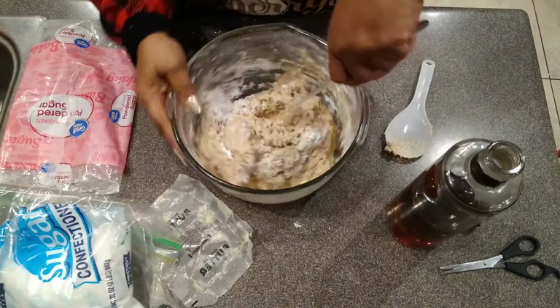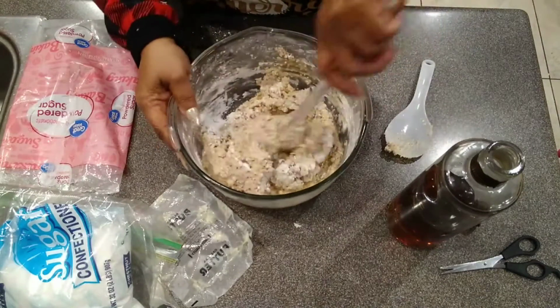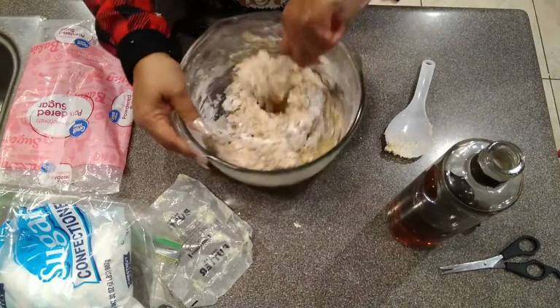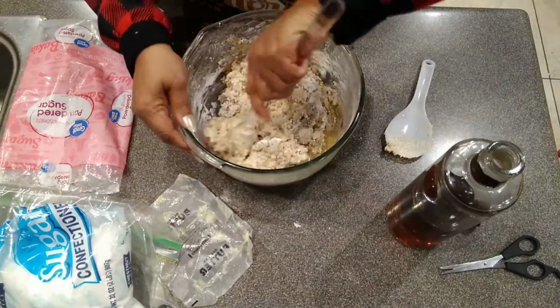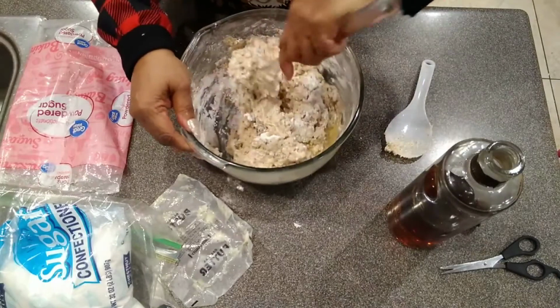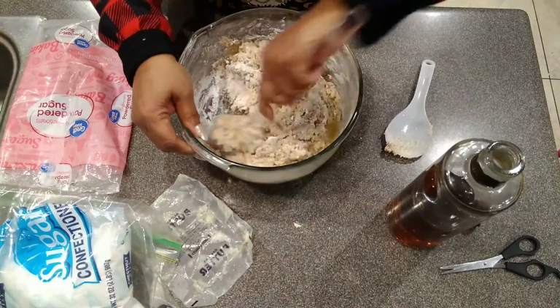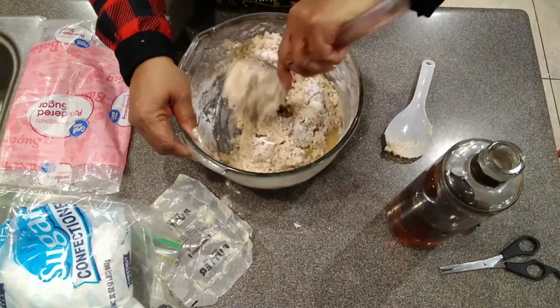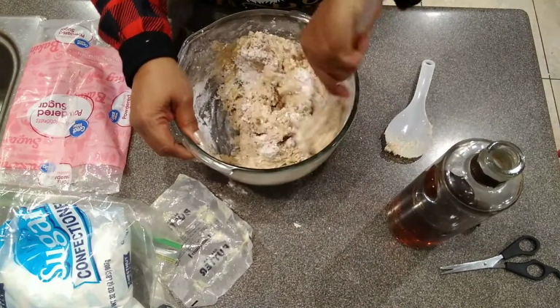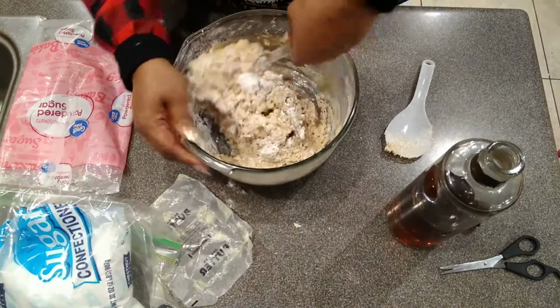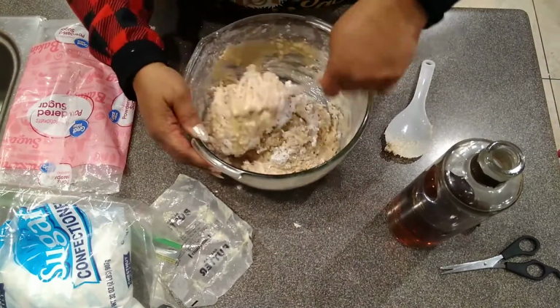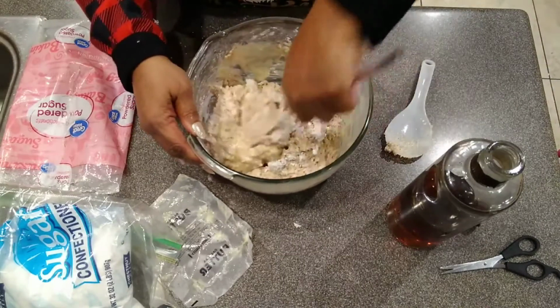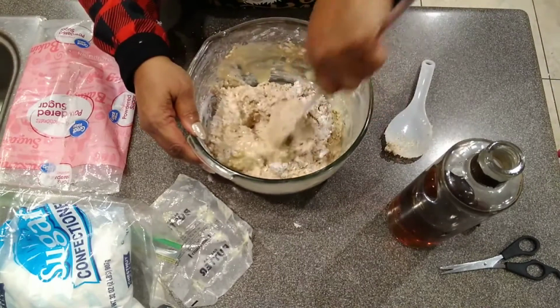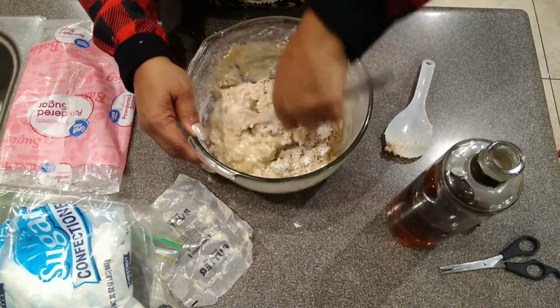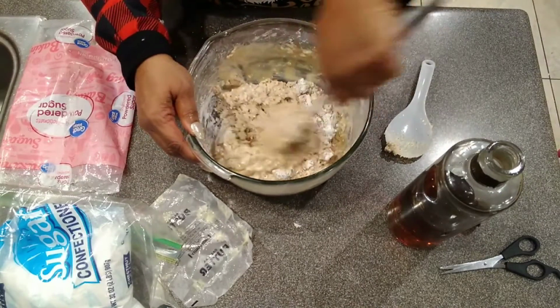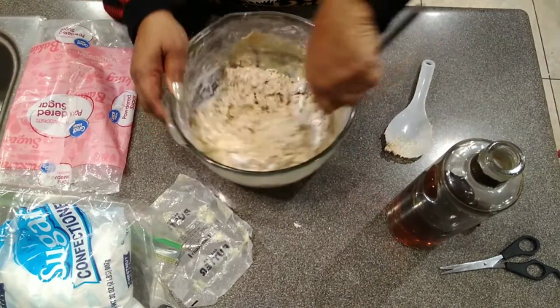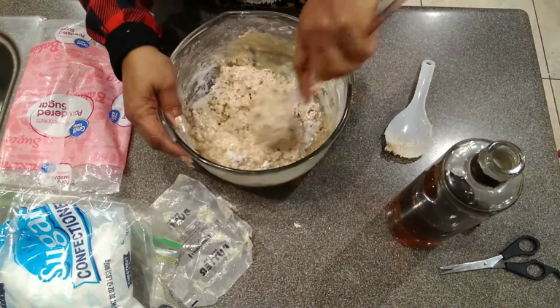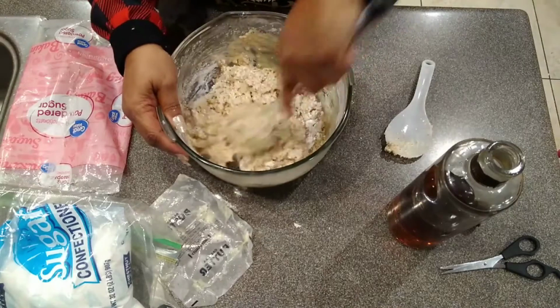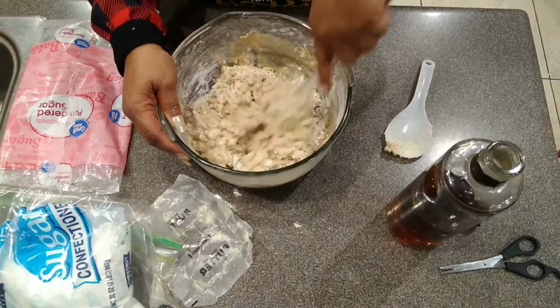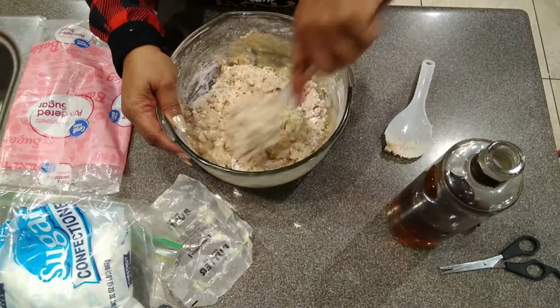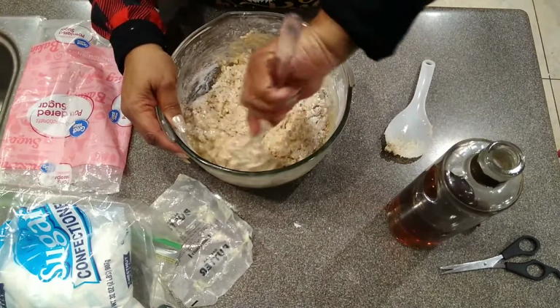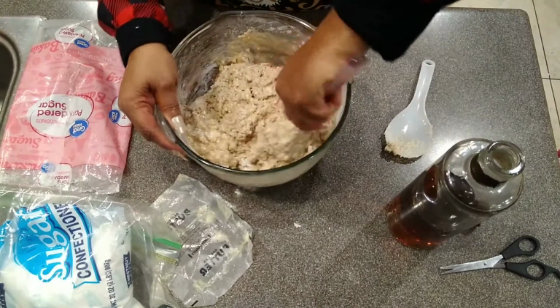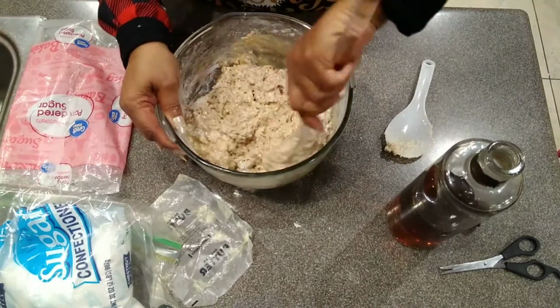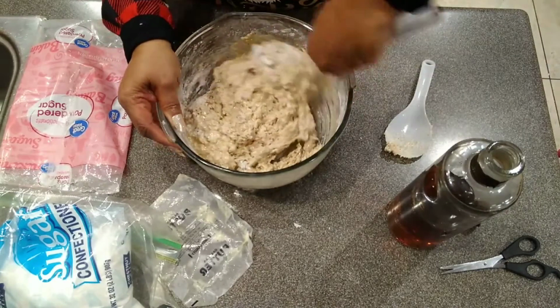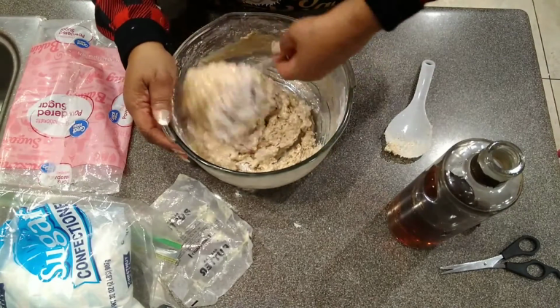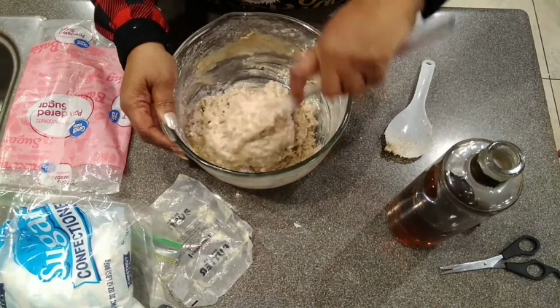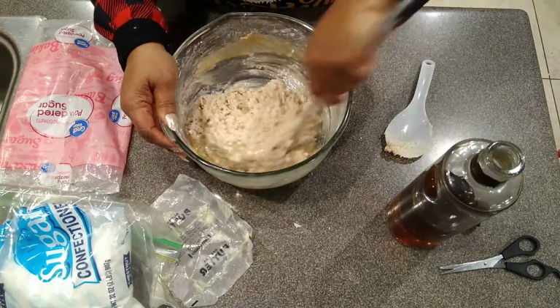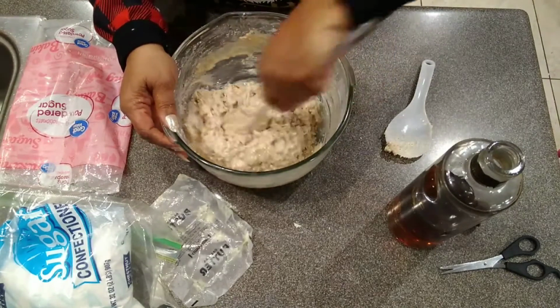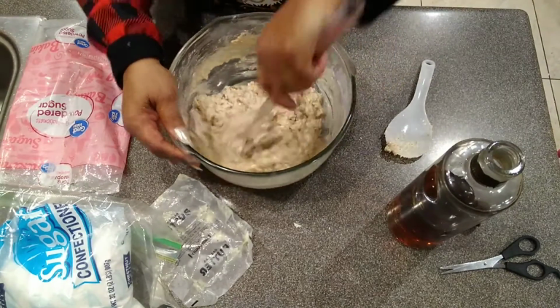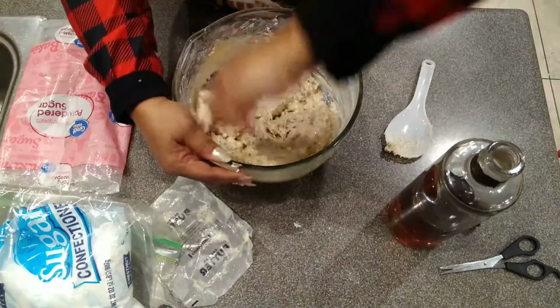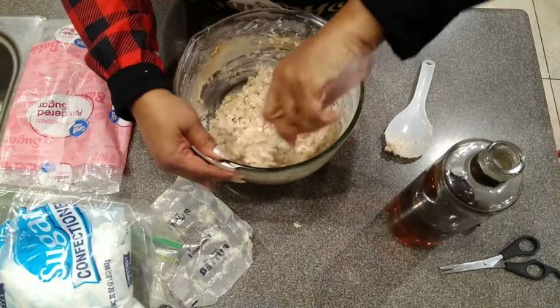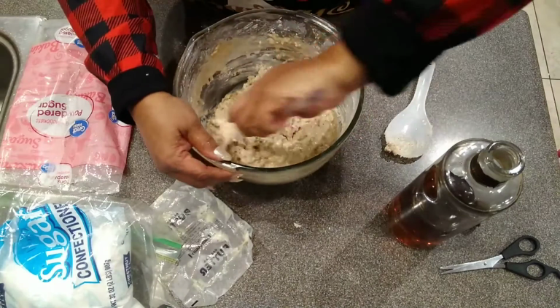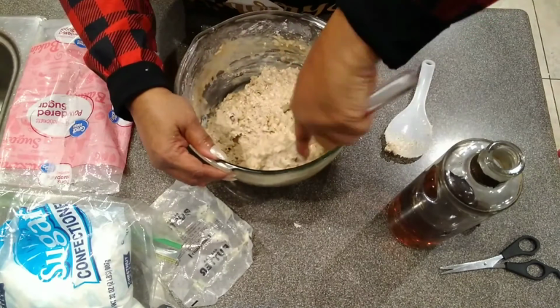Brandy balls or cognac balls — cognac balls are delicious too. When I used to make cognac balls, I would use caramel candy chips and it tastes delicious with the roasted almonds in the mix and then covered in the caramel candy.